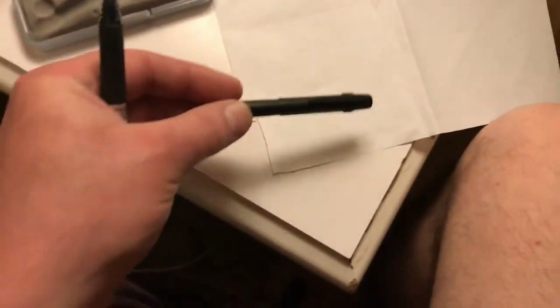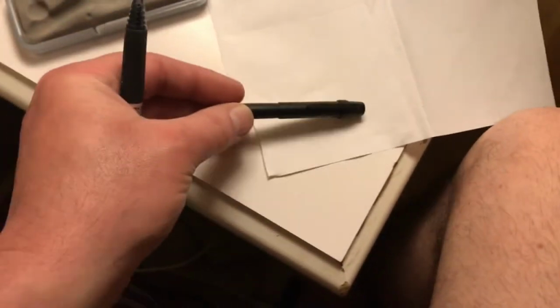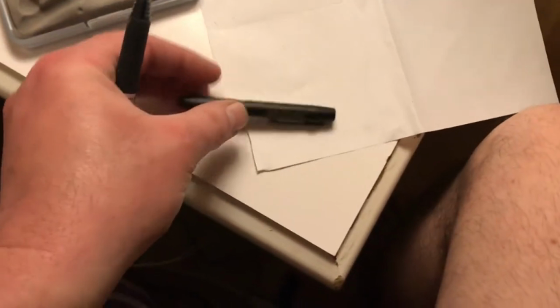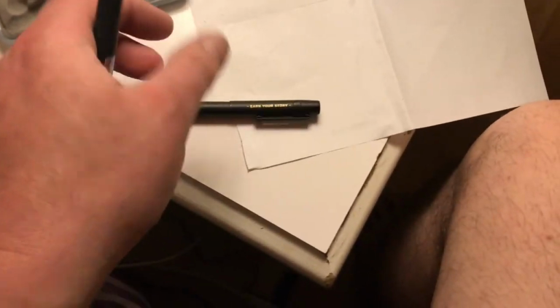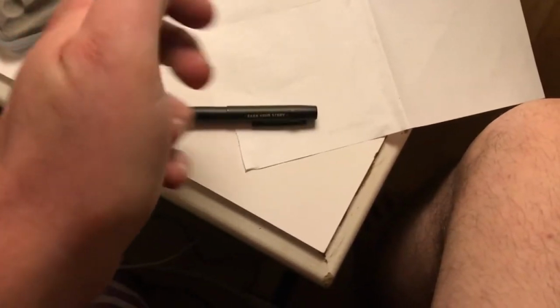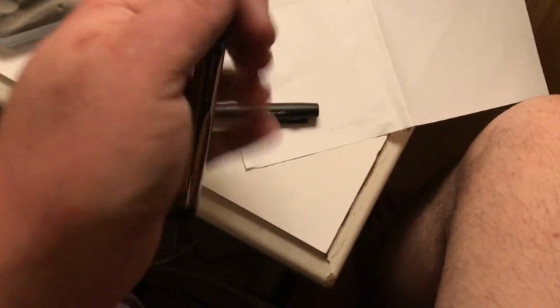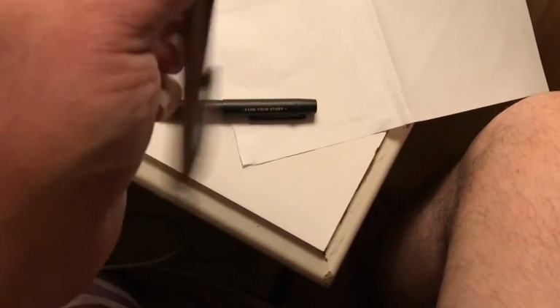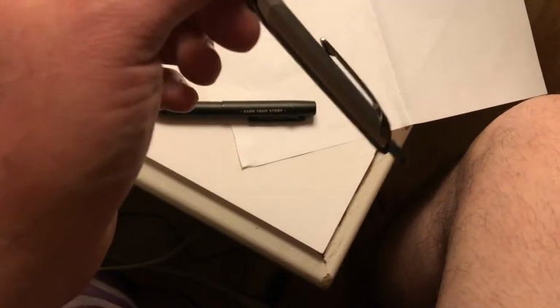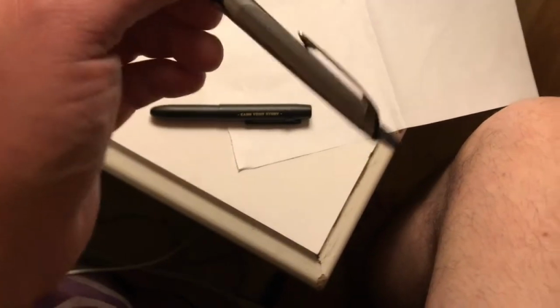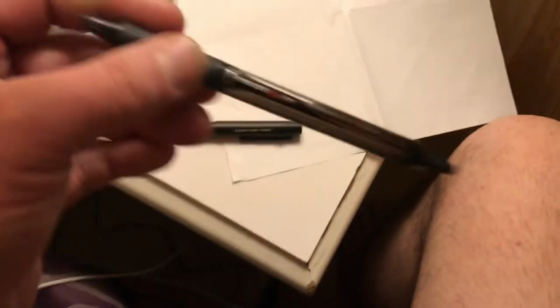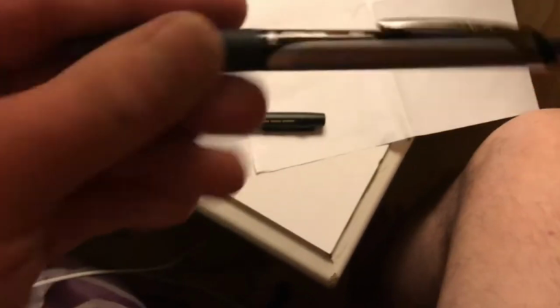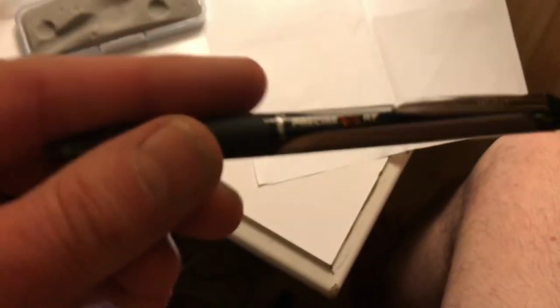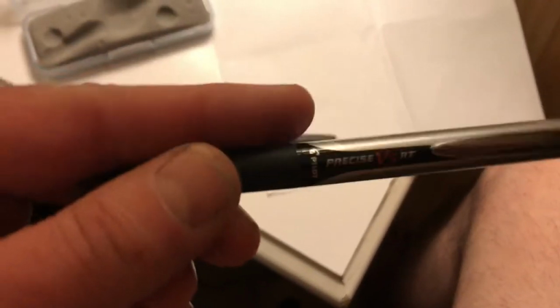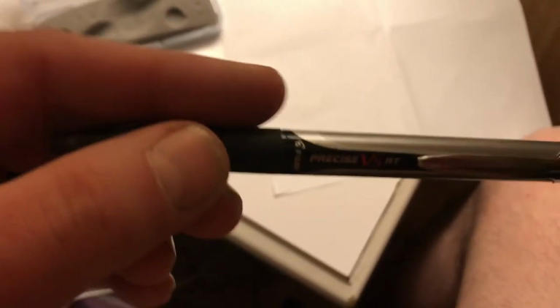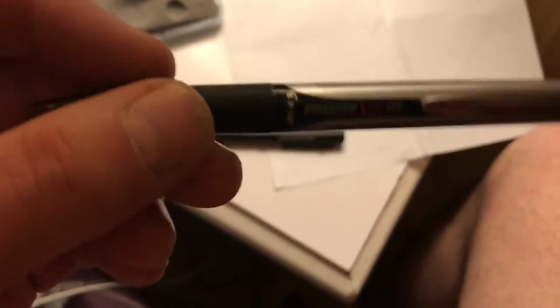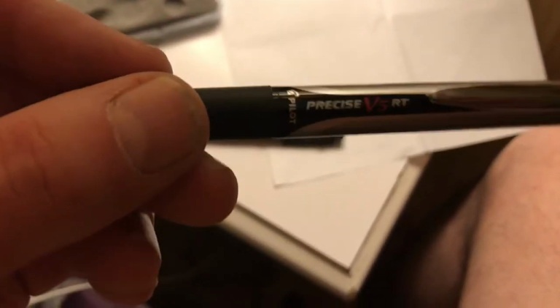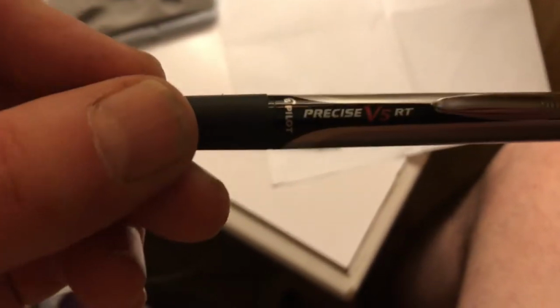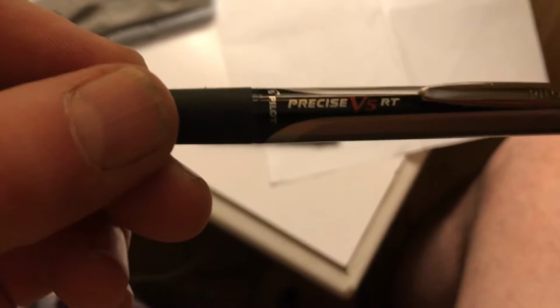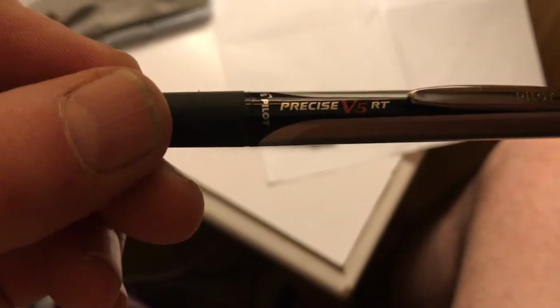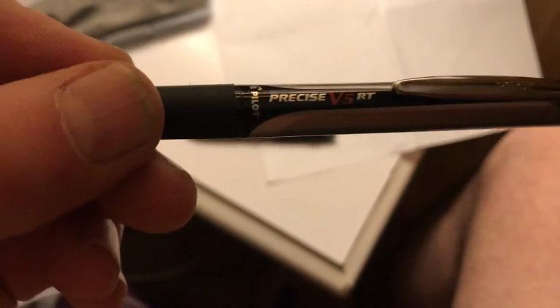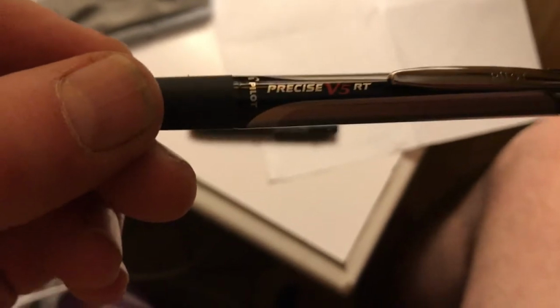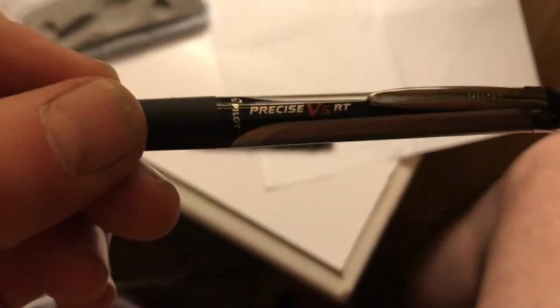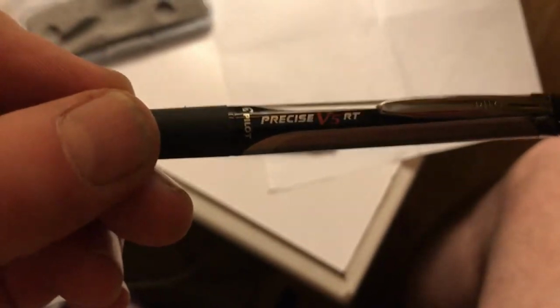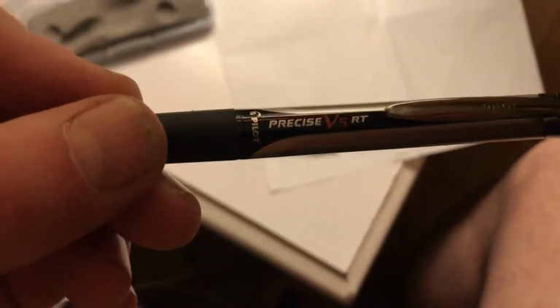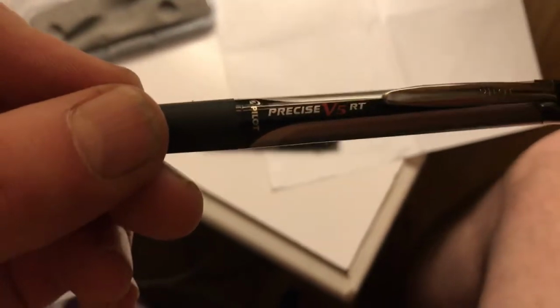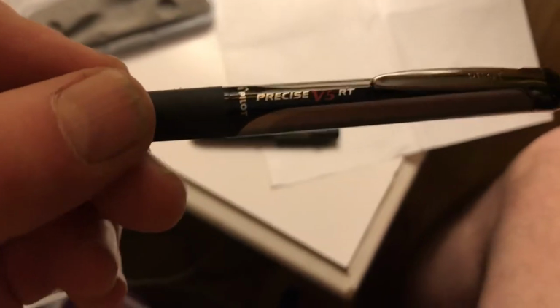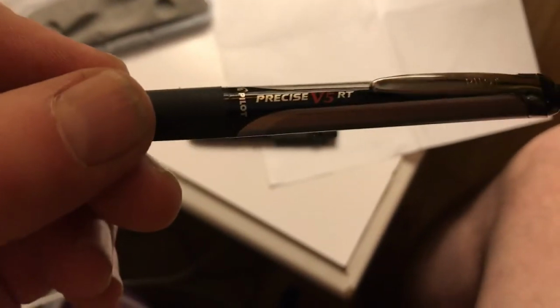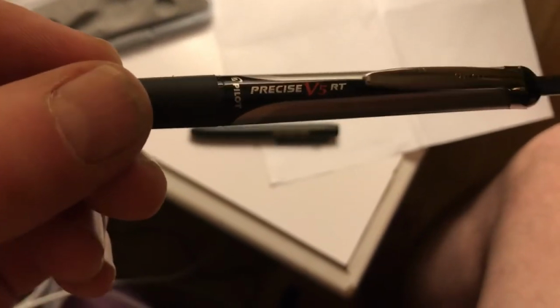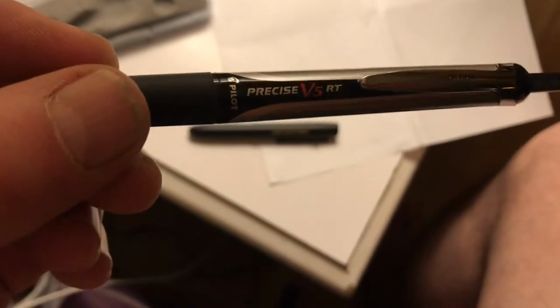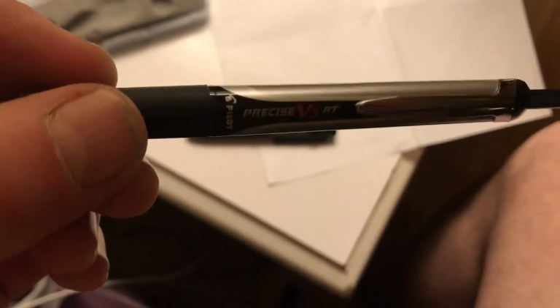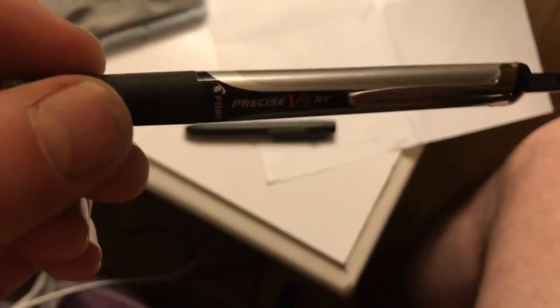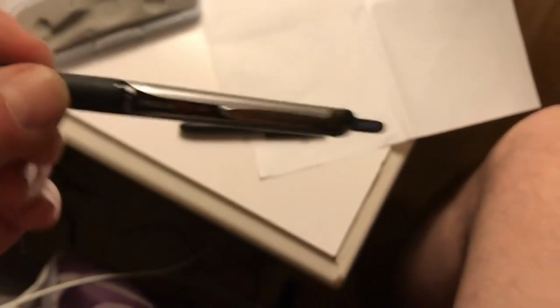I have here a pen to compare it to, which is a Precise VS RT made by Pilot.